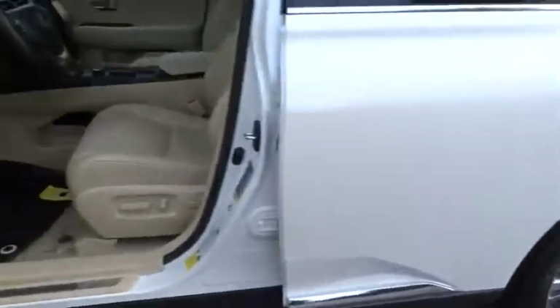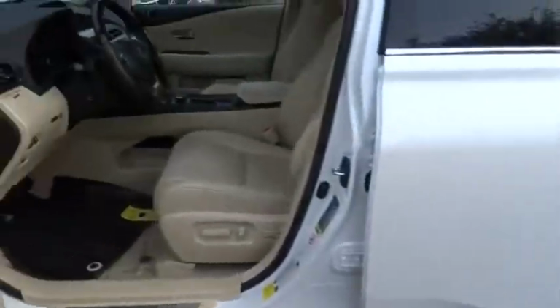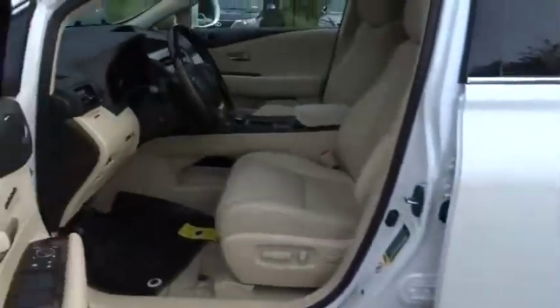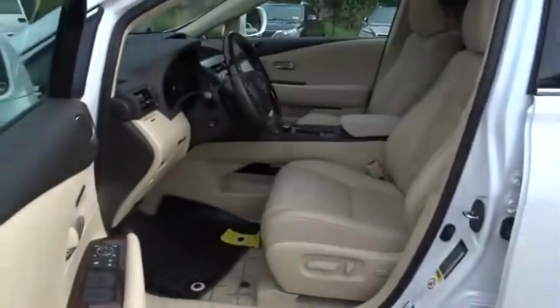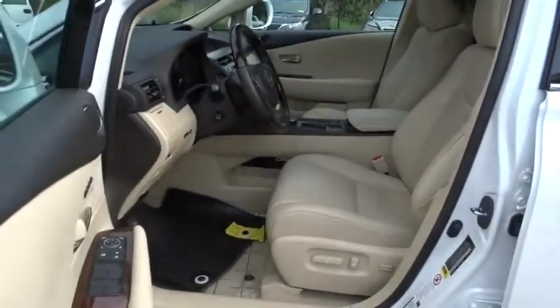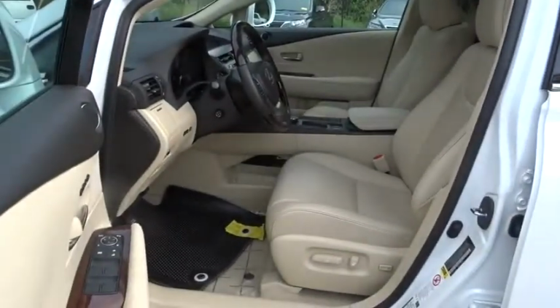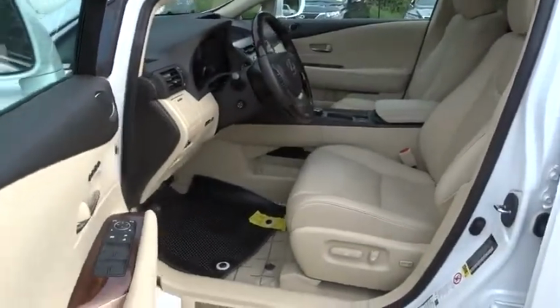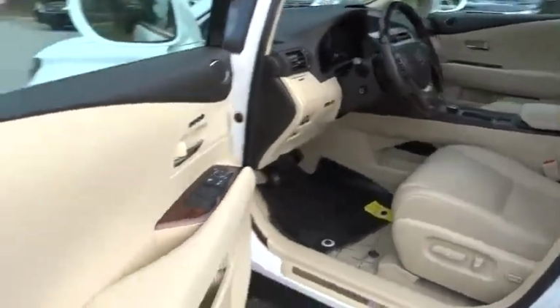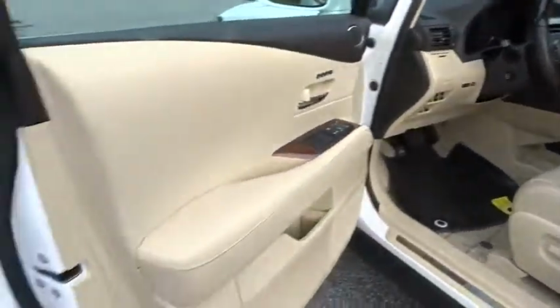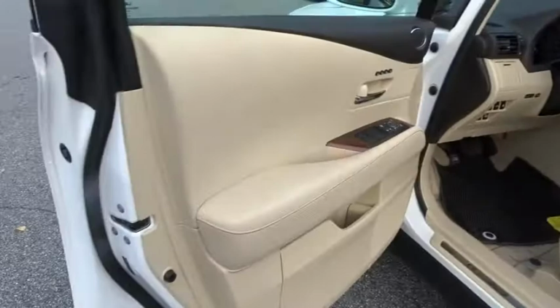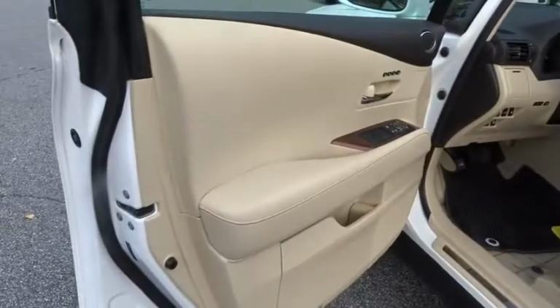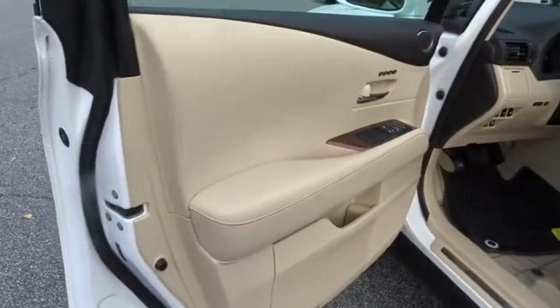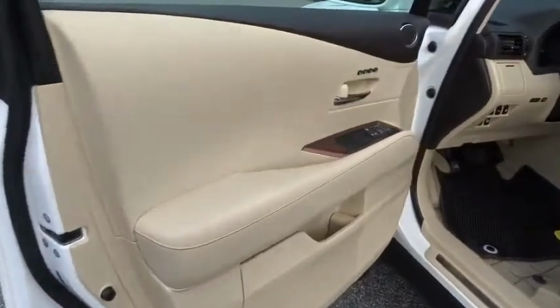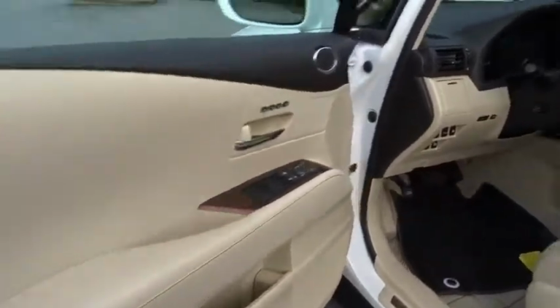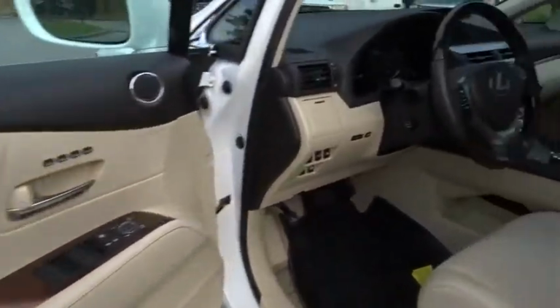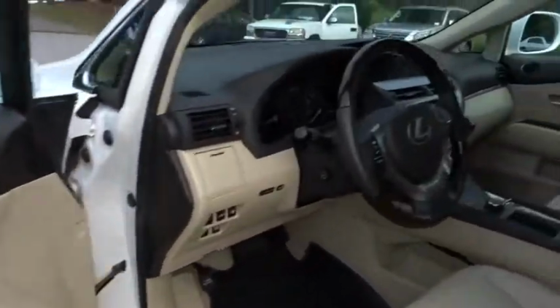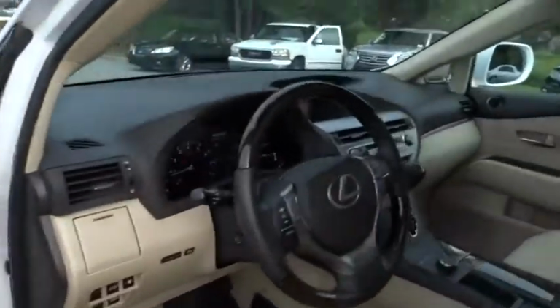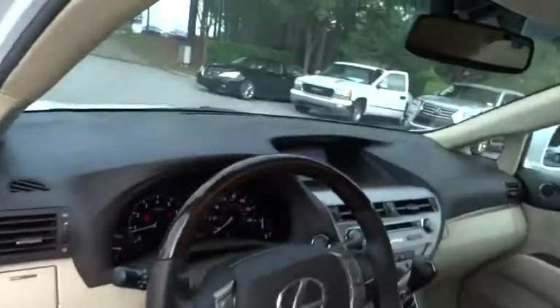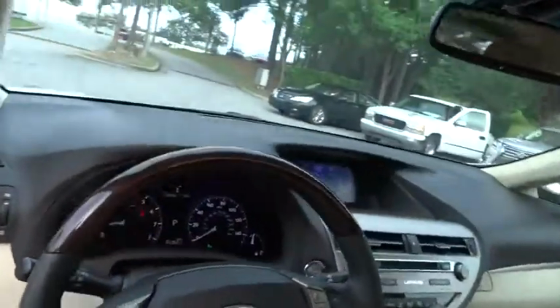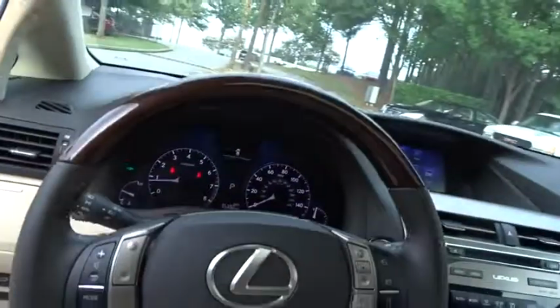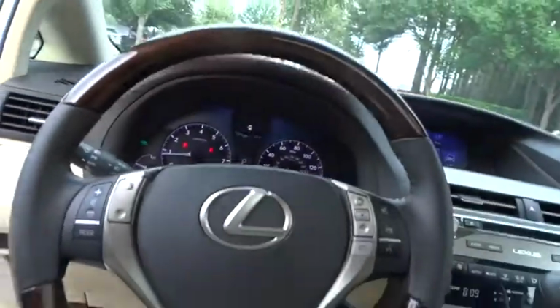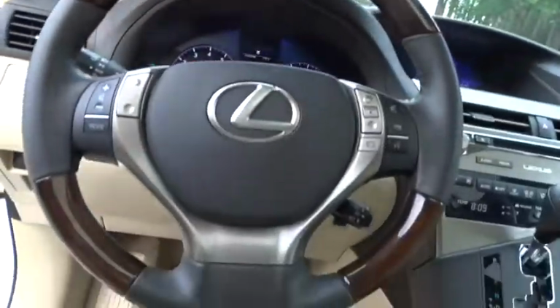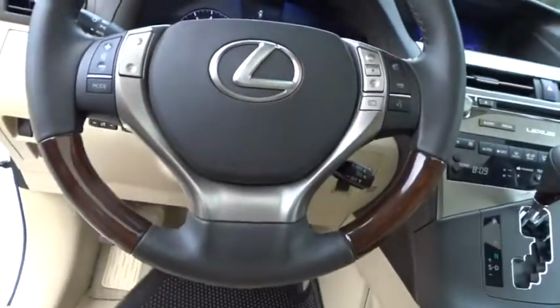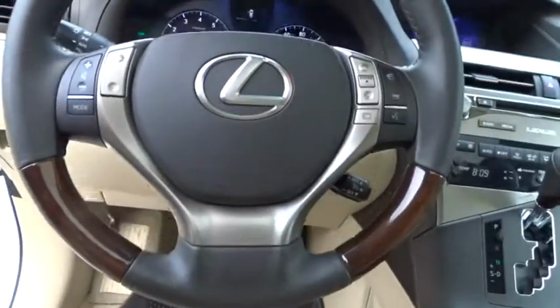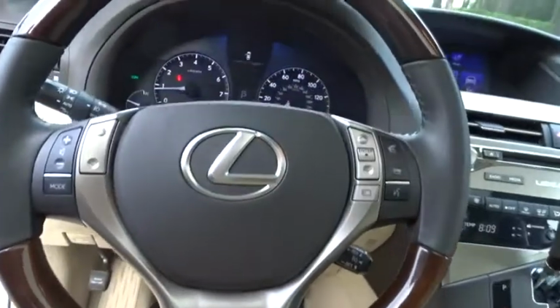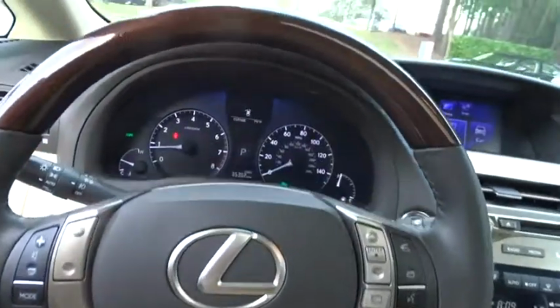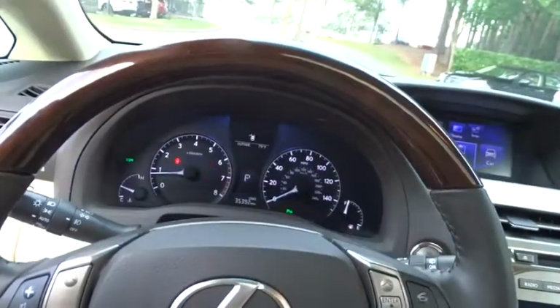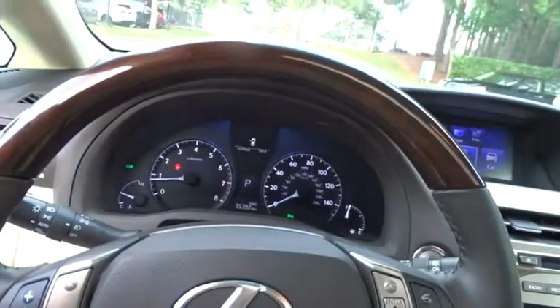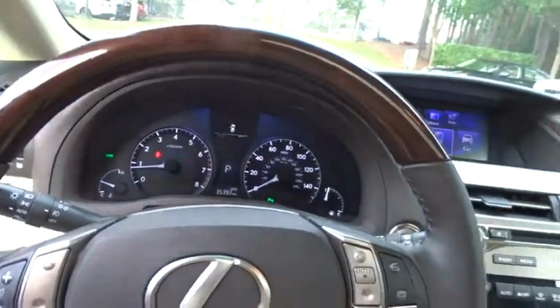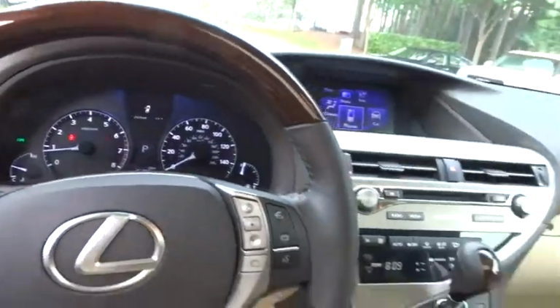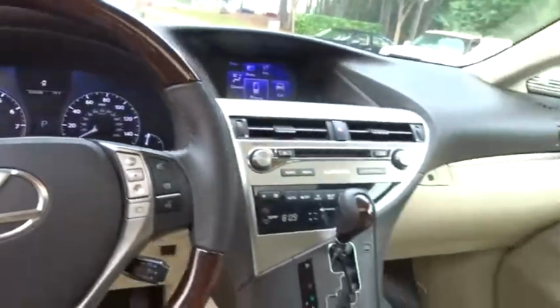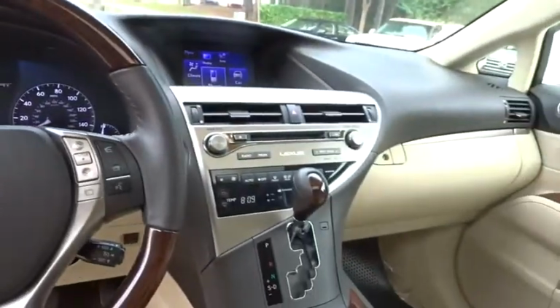Stability control, Bluetooth, dual airbags, leather-wrapped steering wheel, power steering, adjustable steering wheel, four-wheel disc brakes, floor mats, aluminum wheels, keyless start, cruise control.